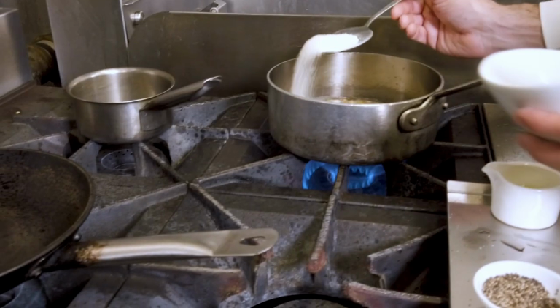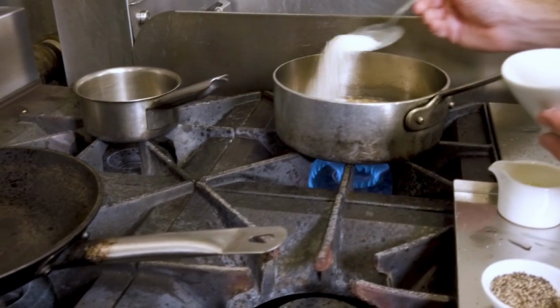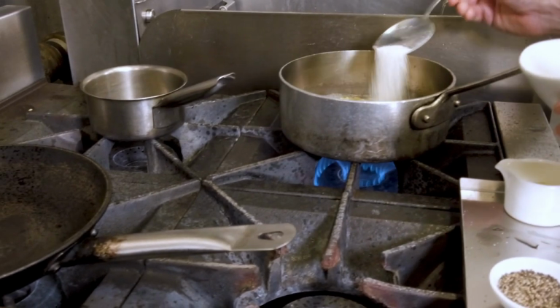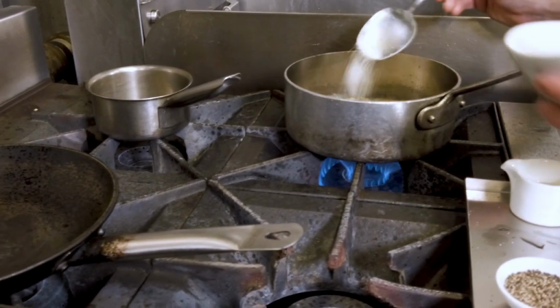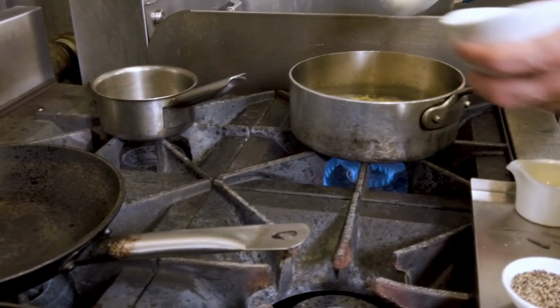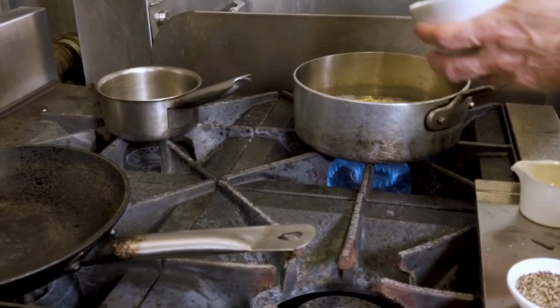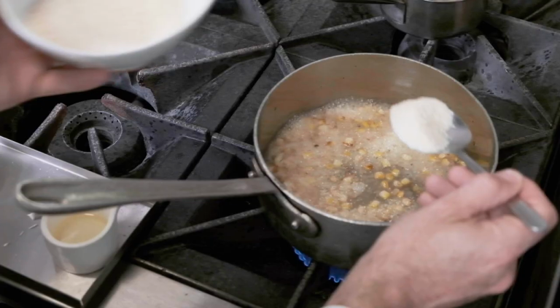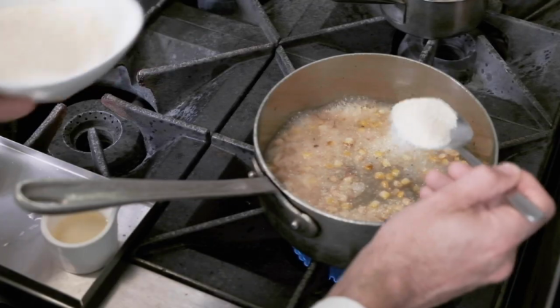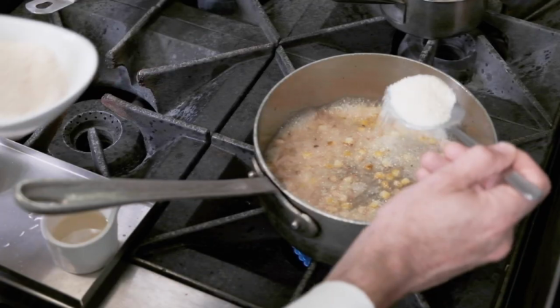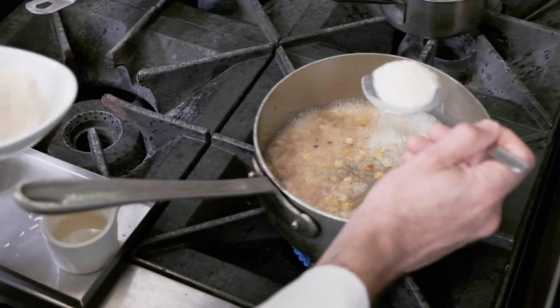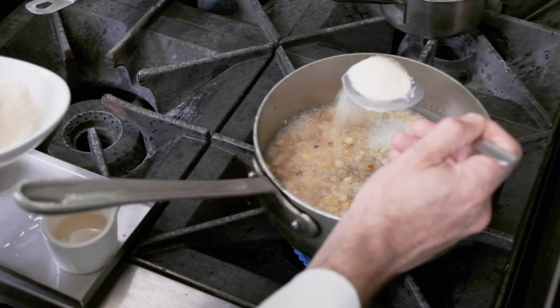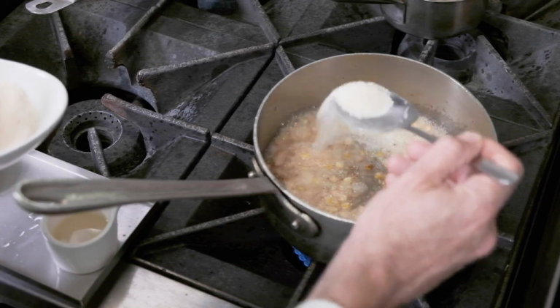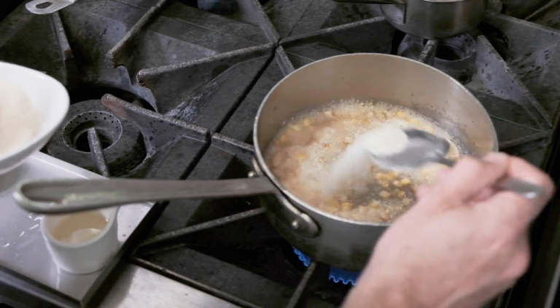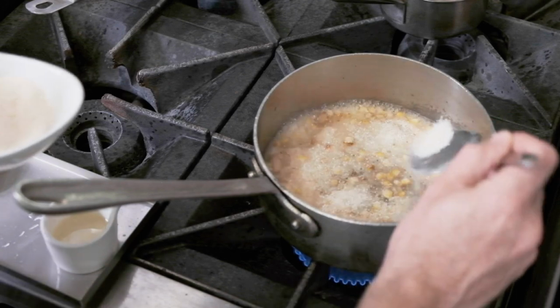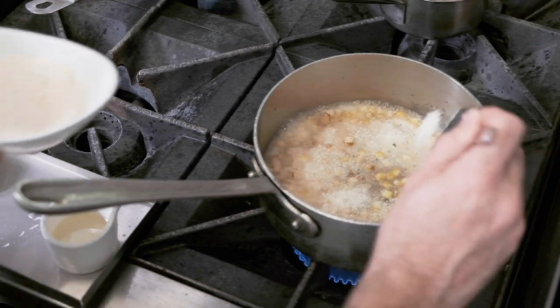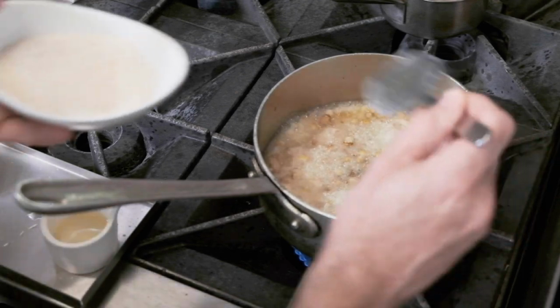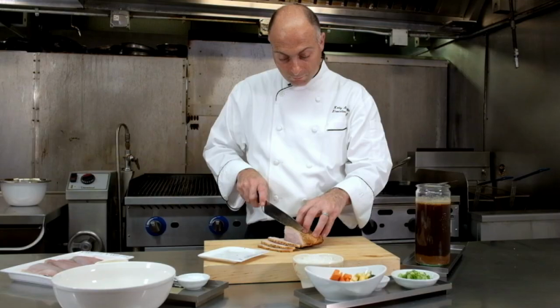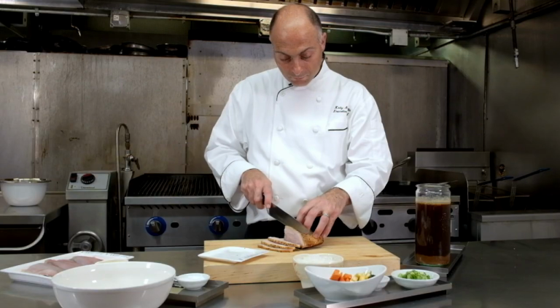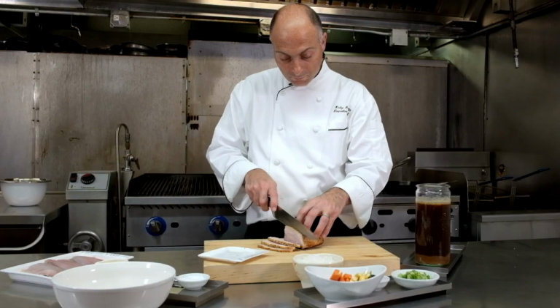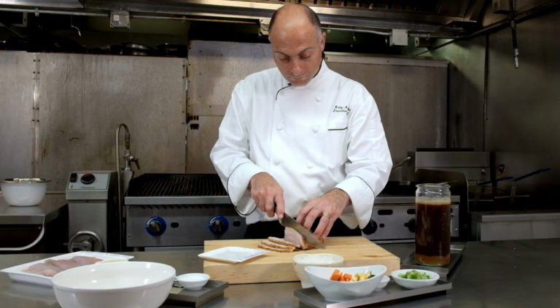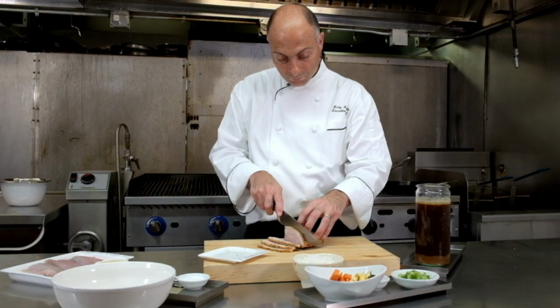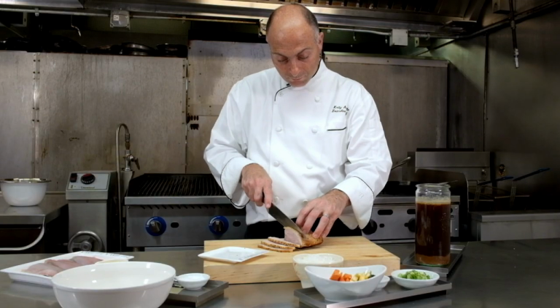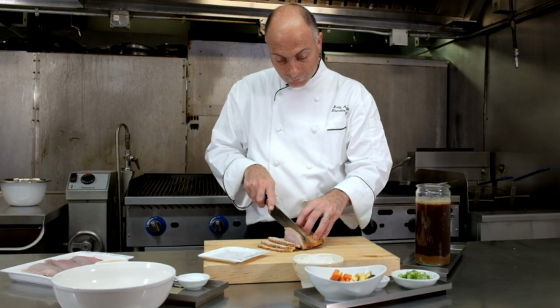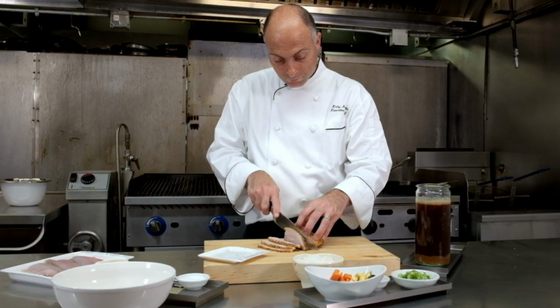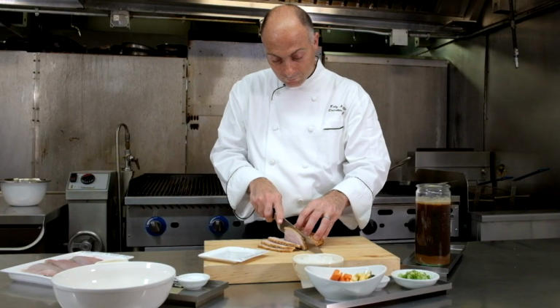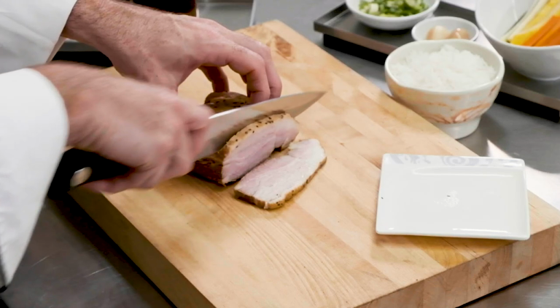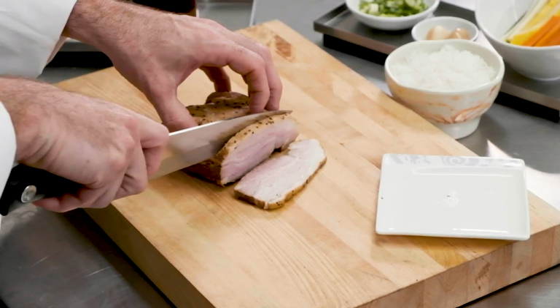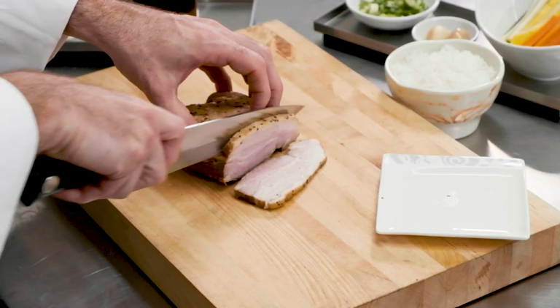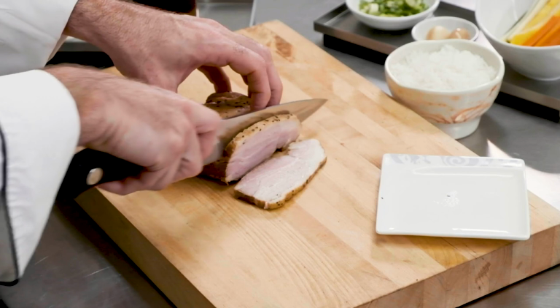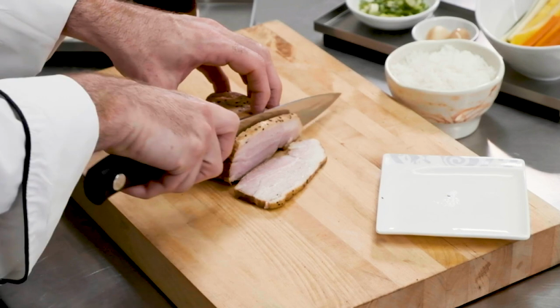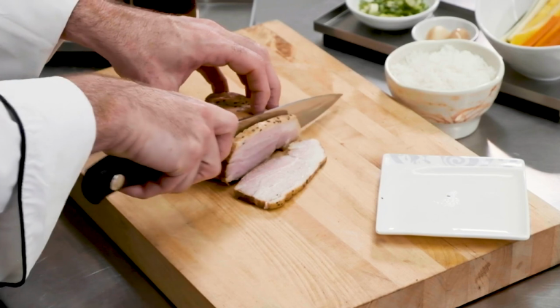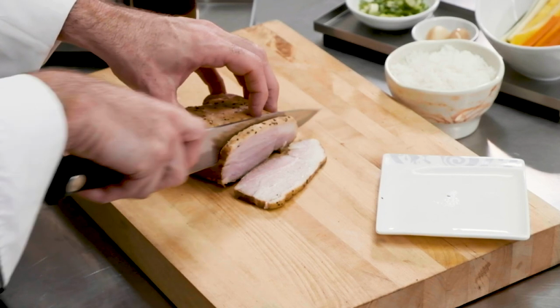Australia's Barramundi is very versatile. It has a great fat content, so it holds up to cooking. When I cook it for a banquet — maybe a 200-person banquet — and I roast it, it holds up really well.